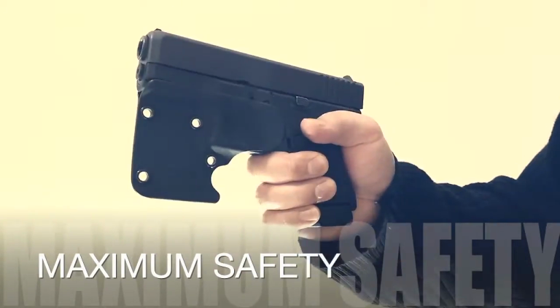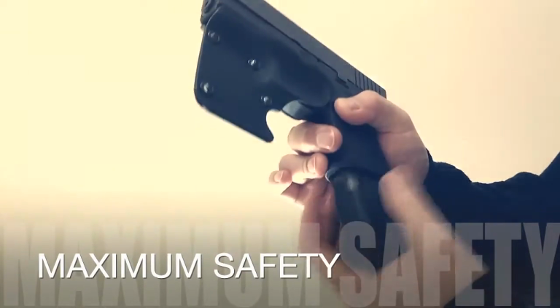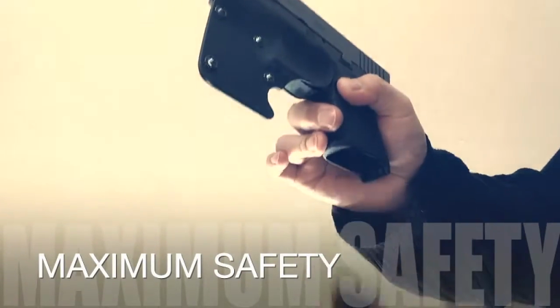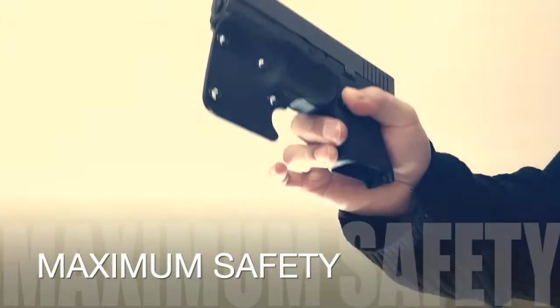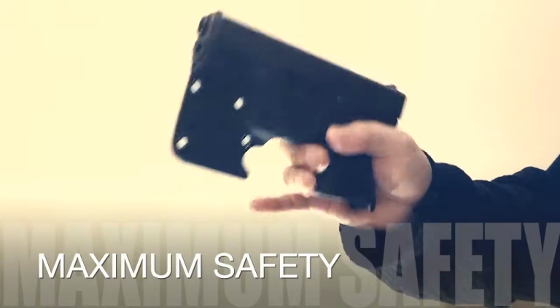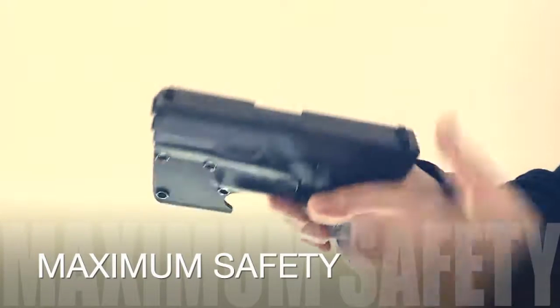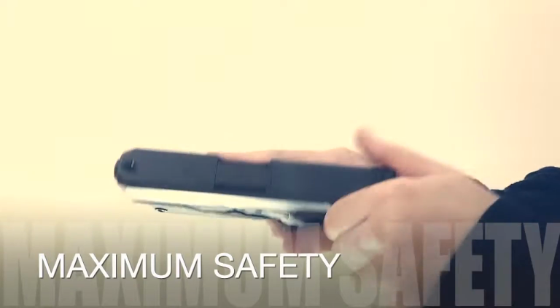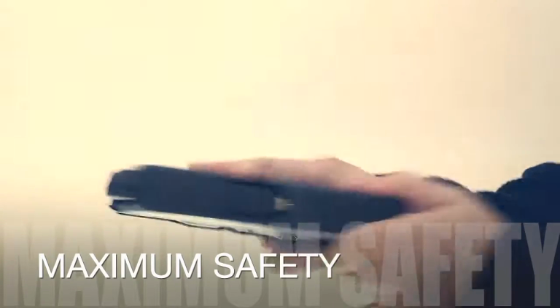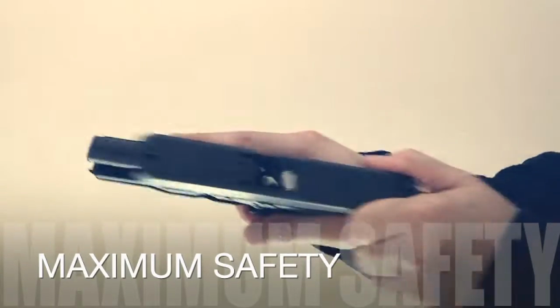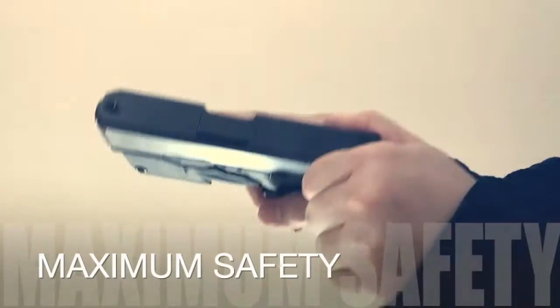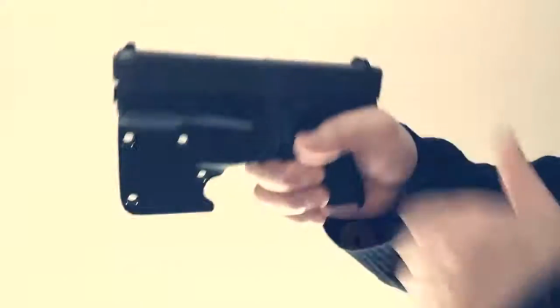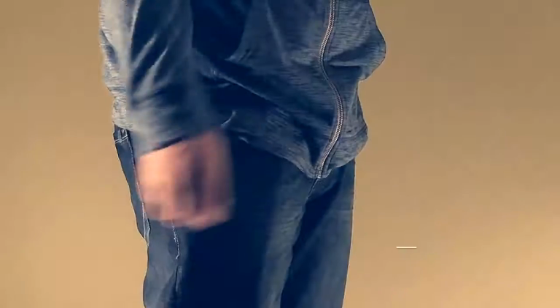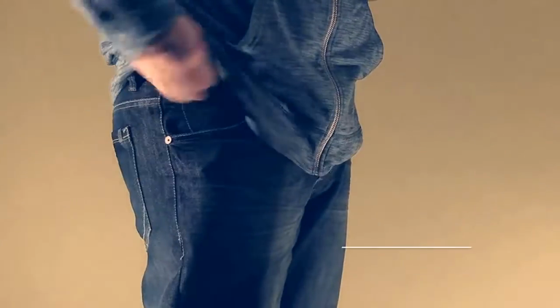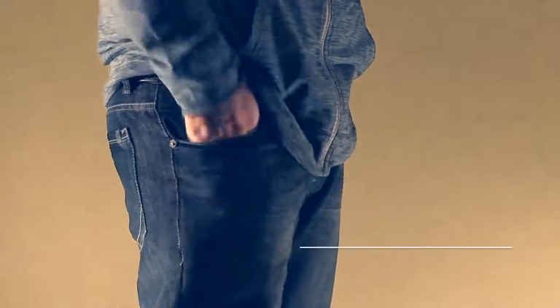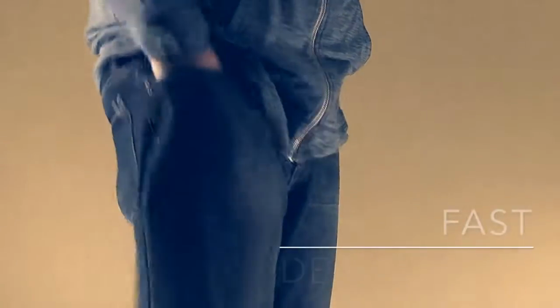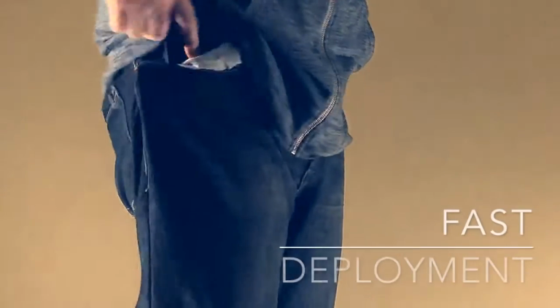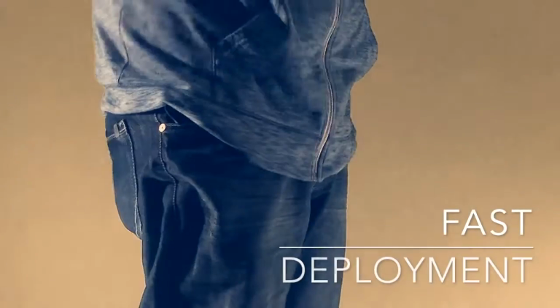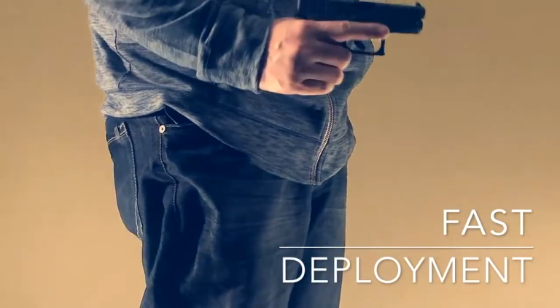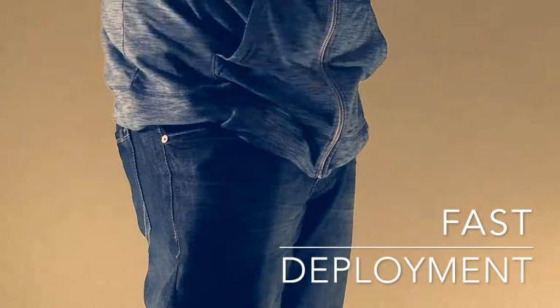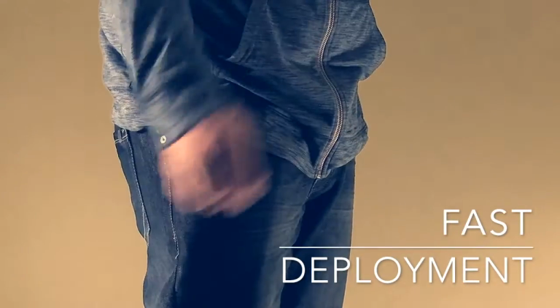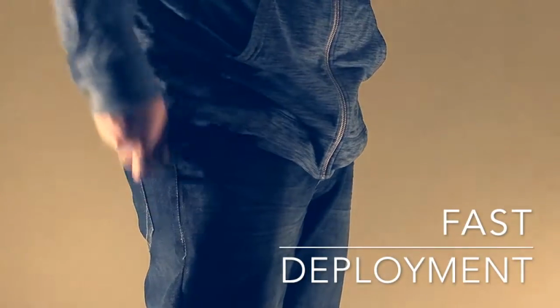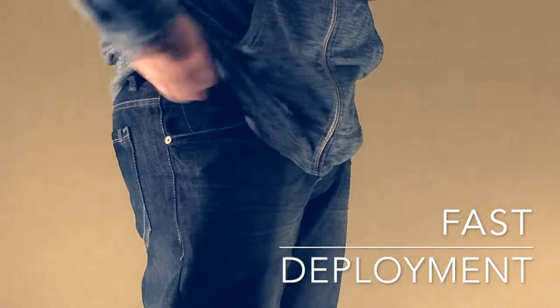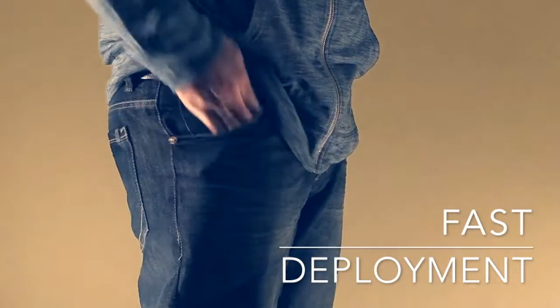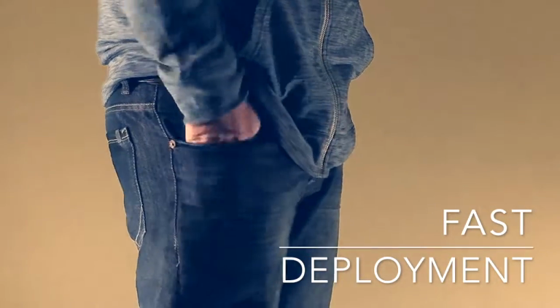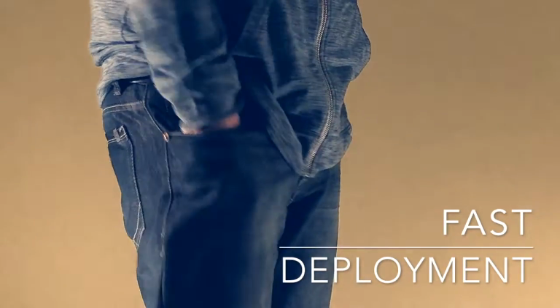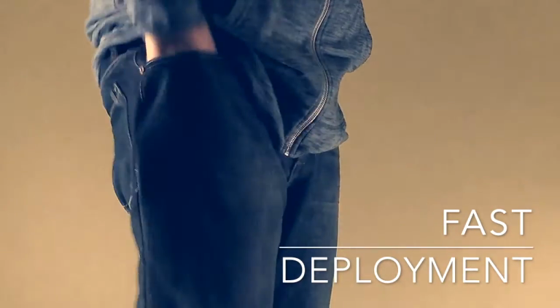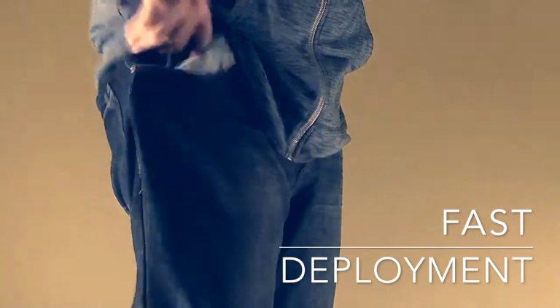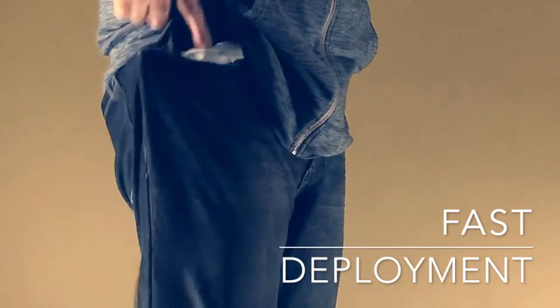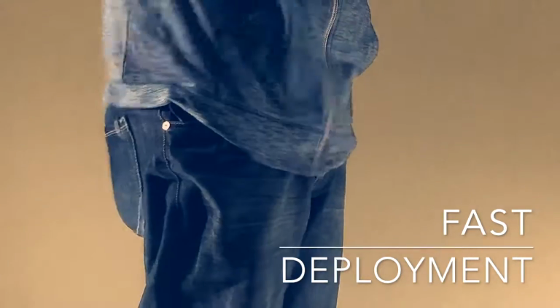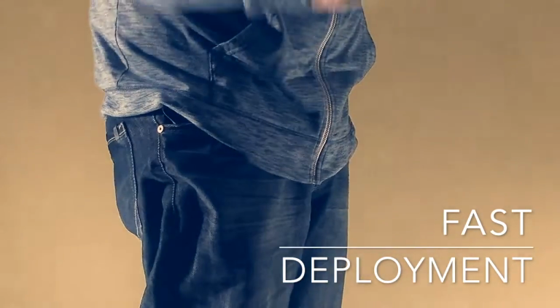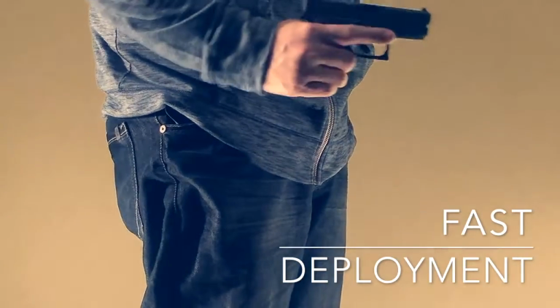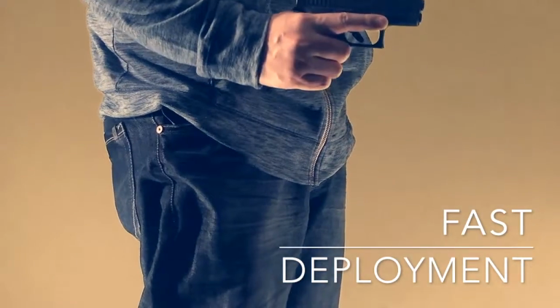The Arai Eagle pocket hook catches on your pocket for a high-speed, fluid drag draw.